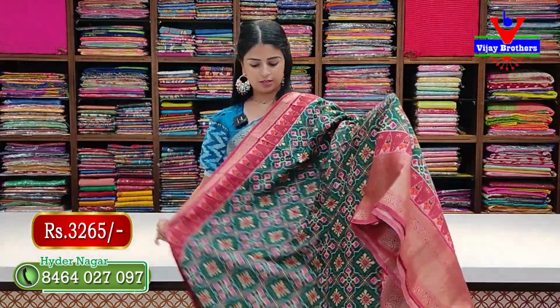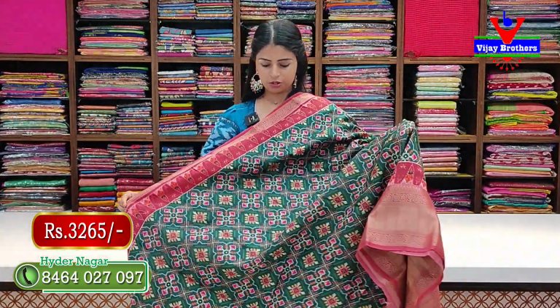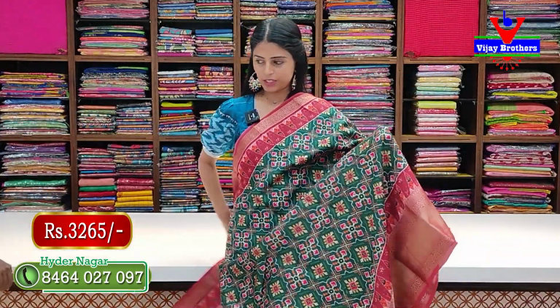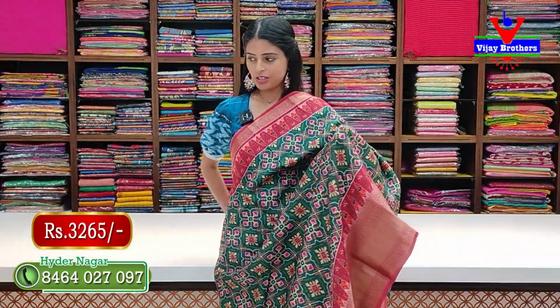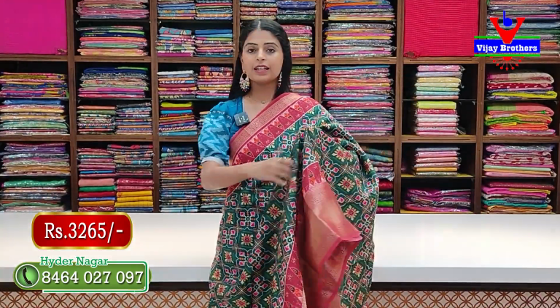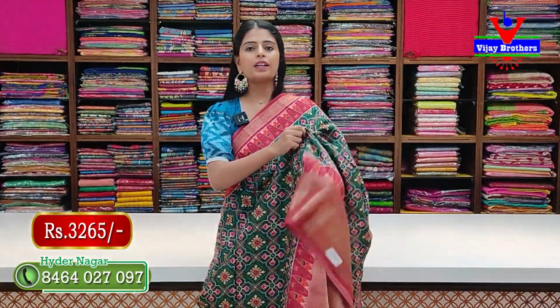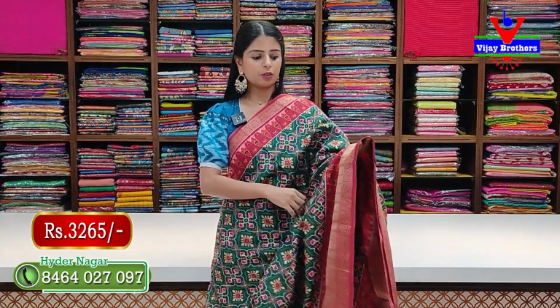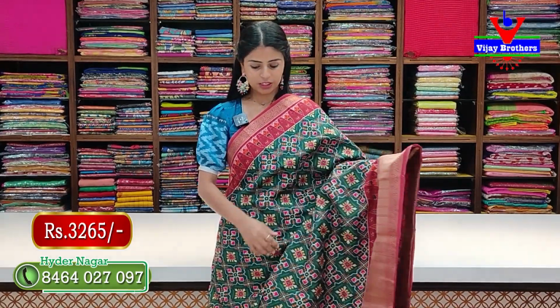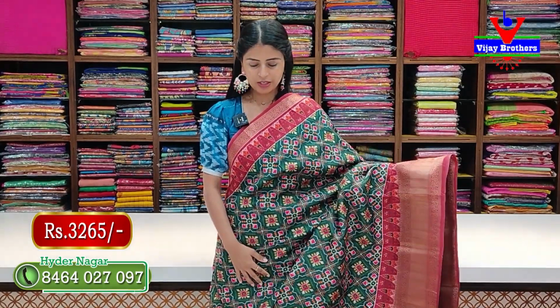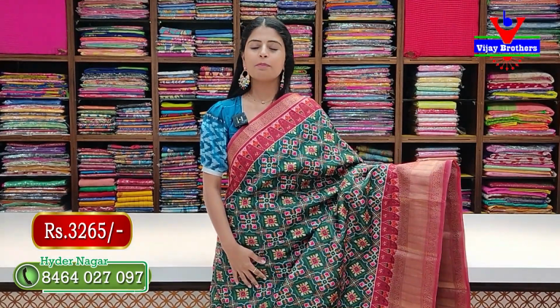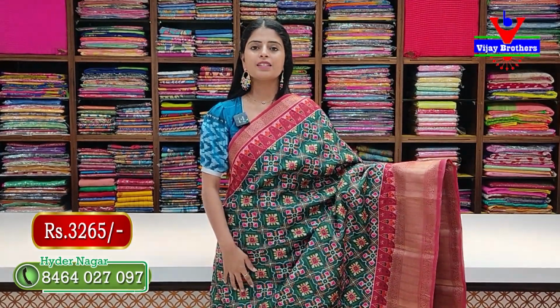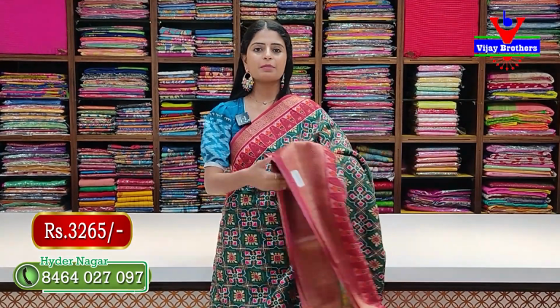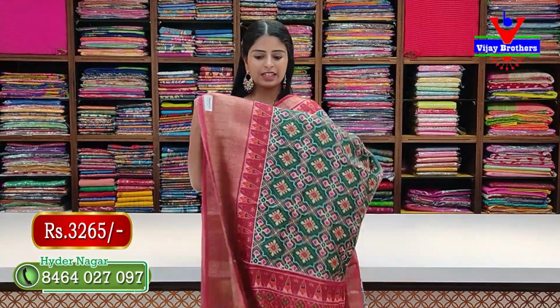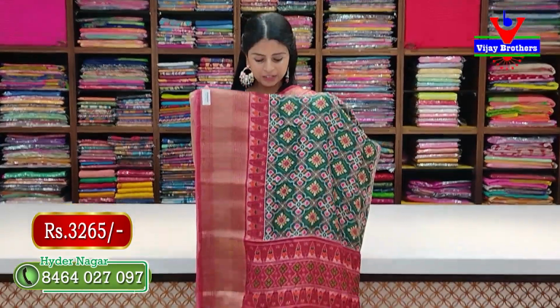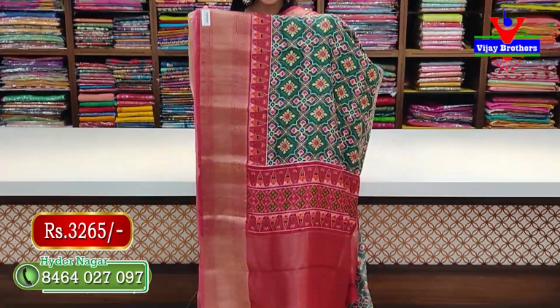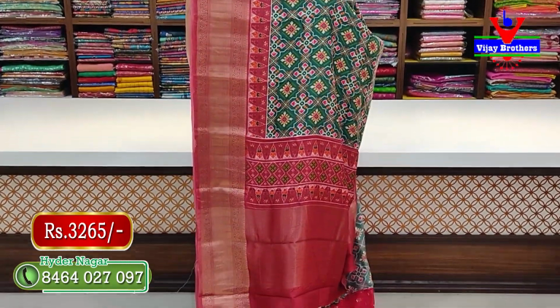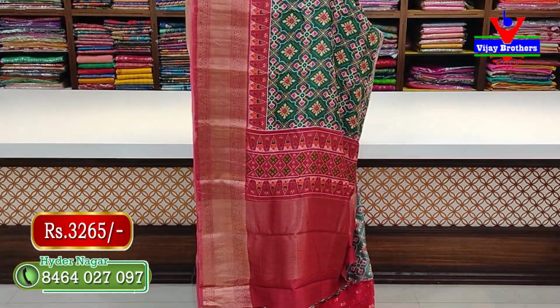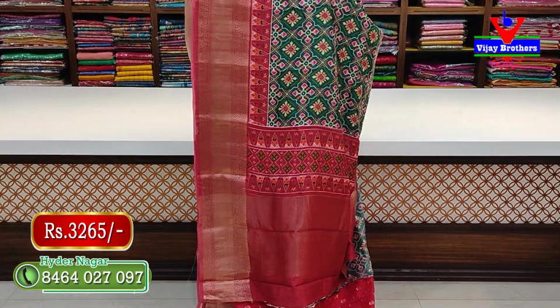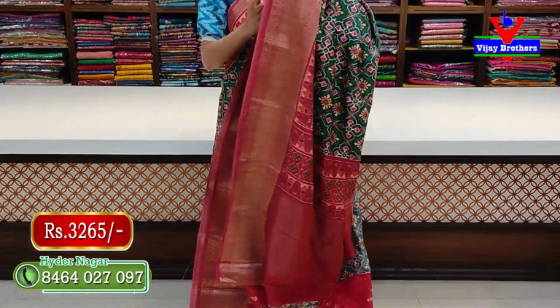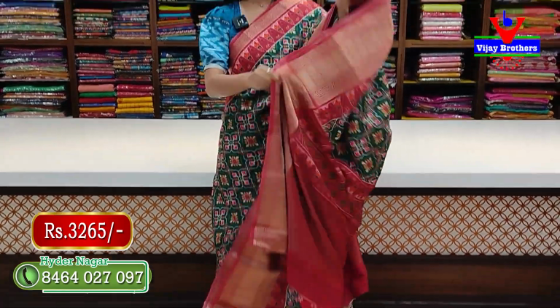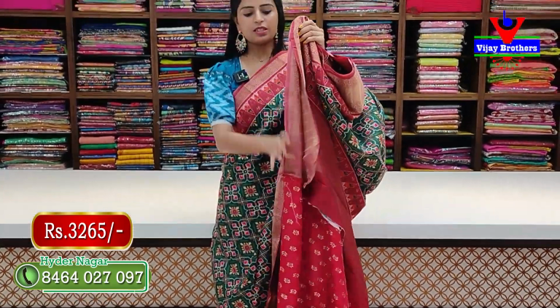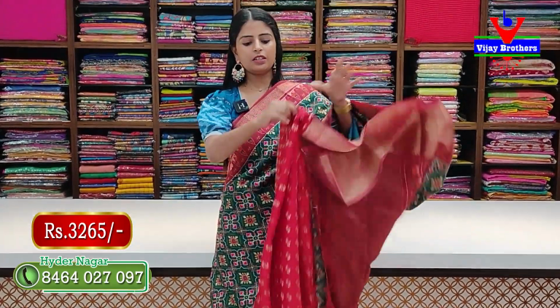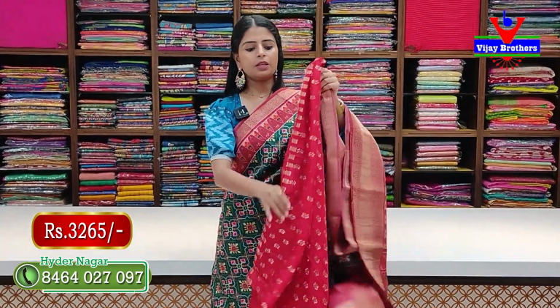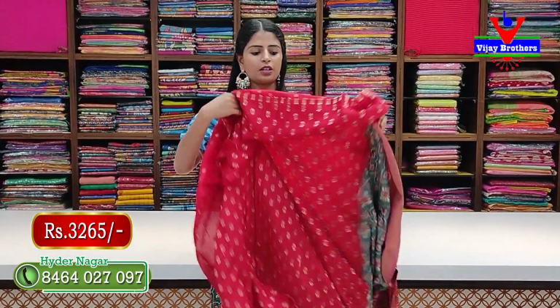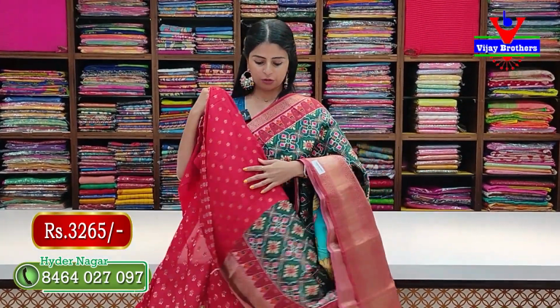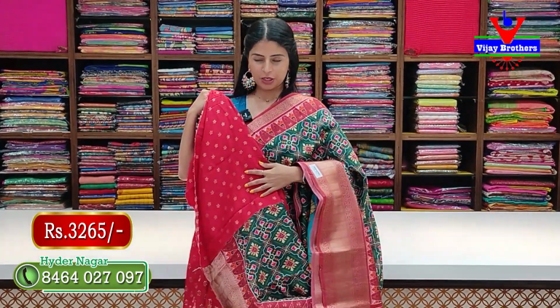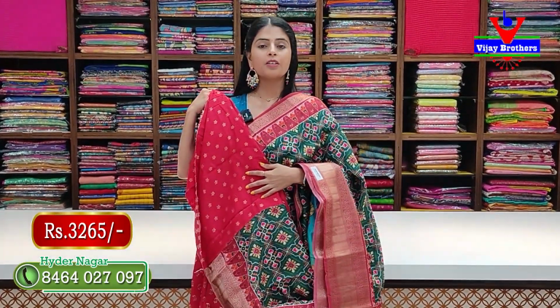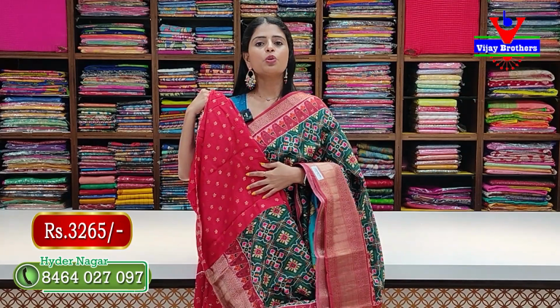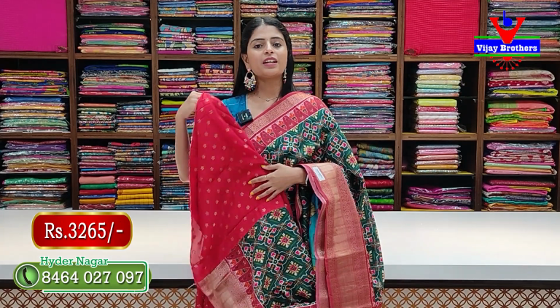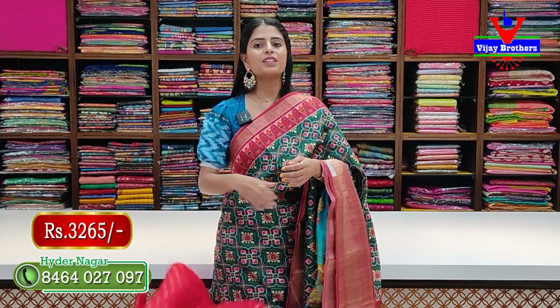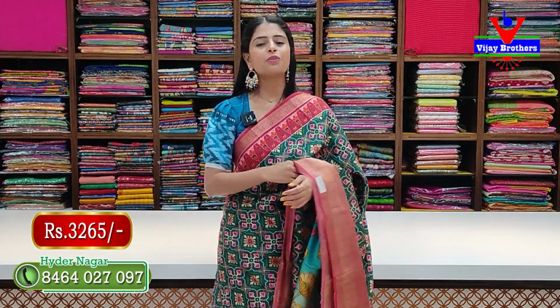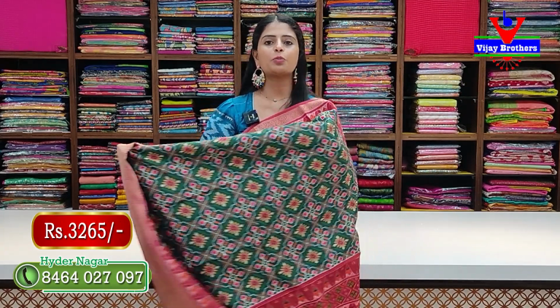This is the best combination — green with red color combination — same pattern, same style, no difference. The pallu and blouse are in contrast. The saree is priced at 3265 rupees, including blouse.